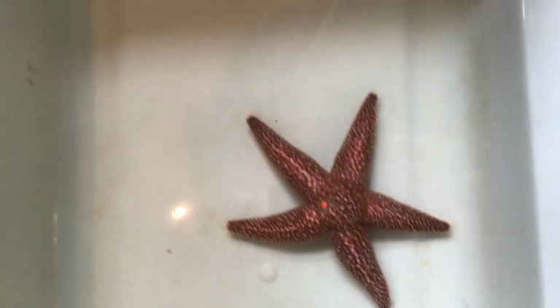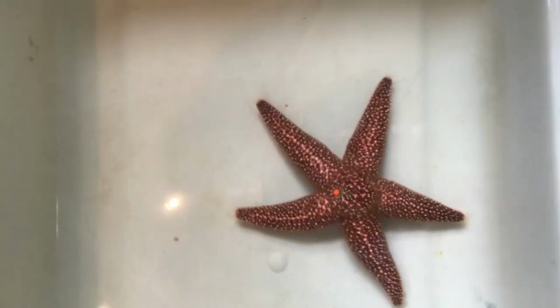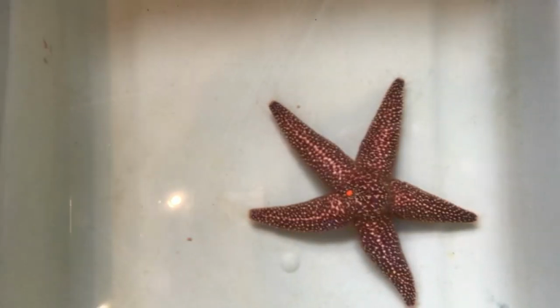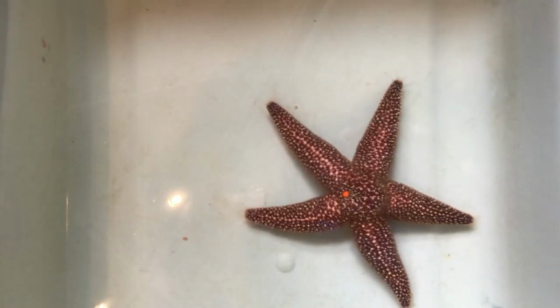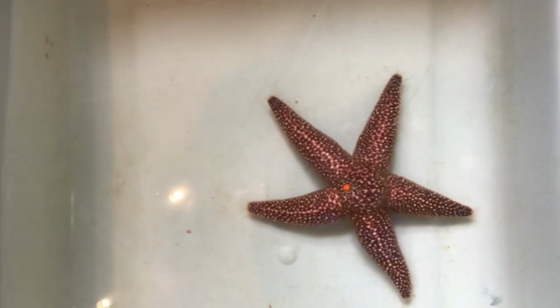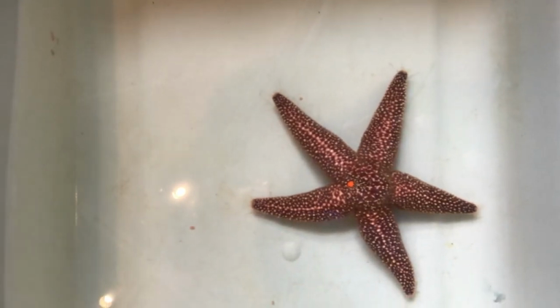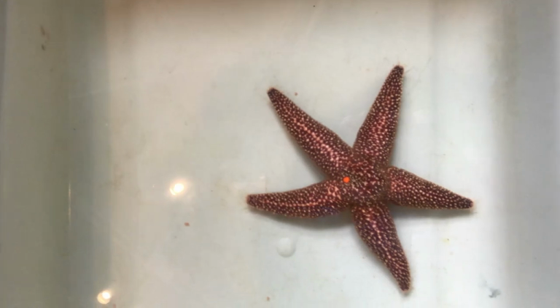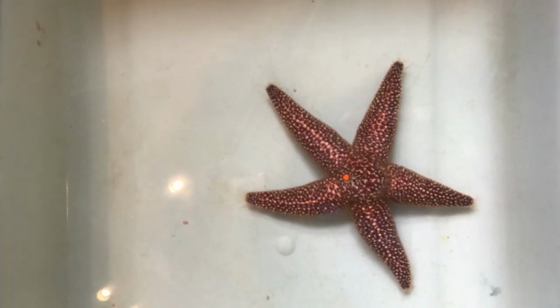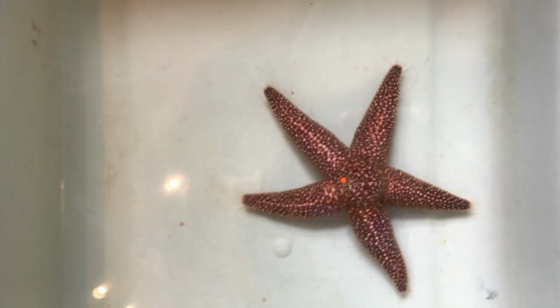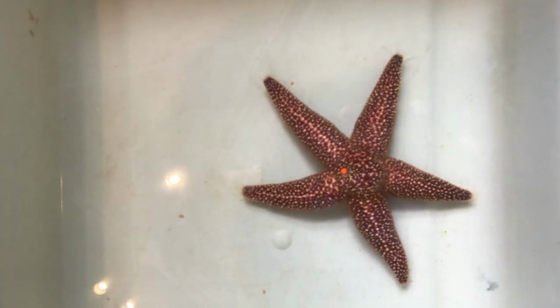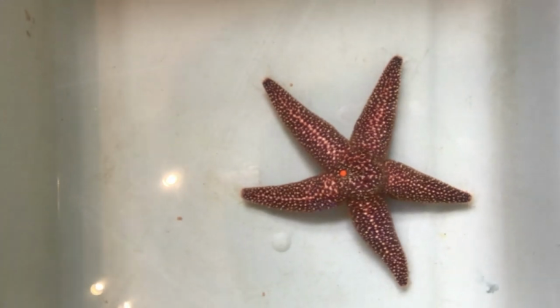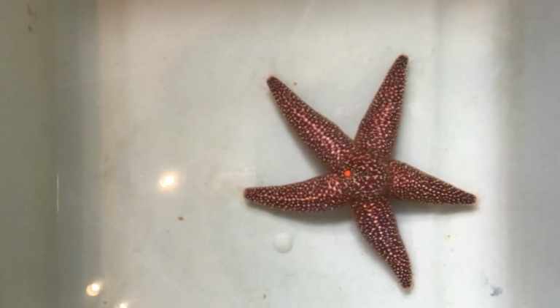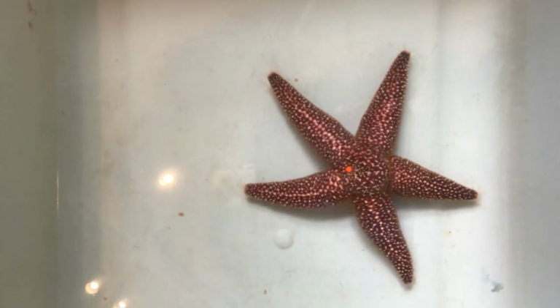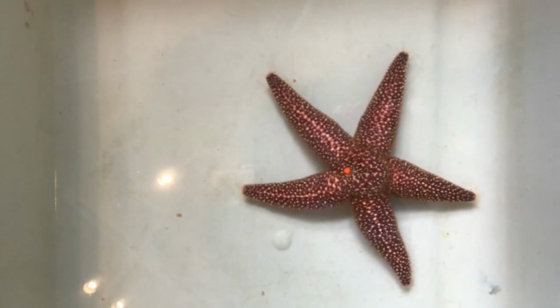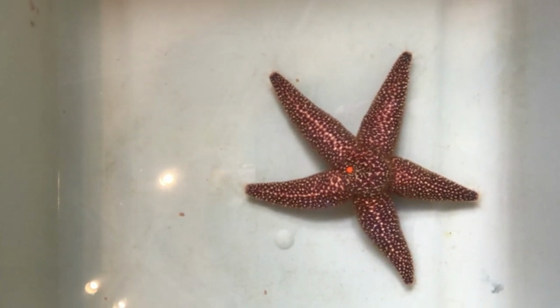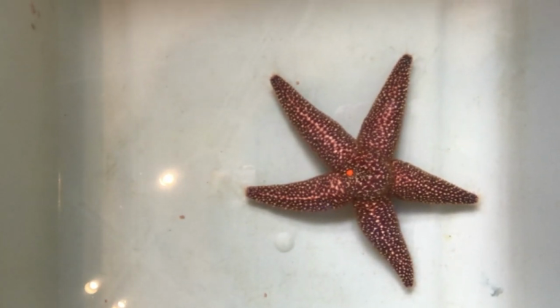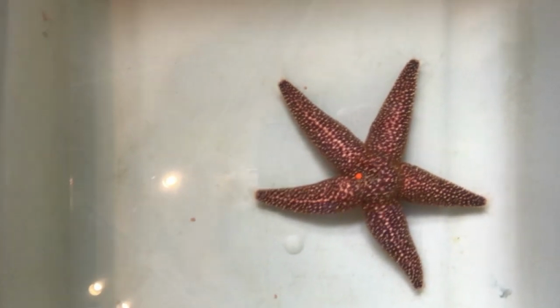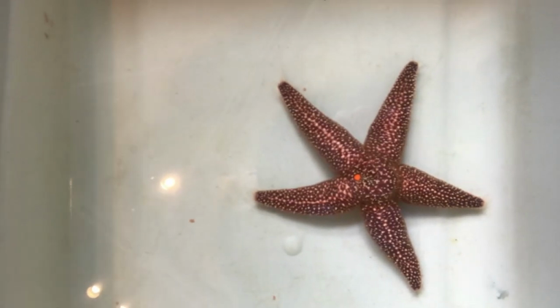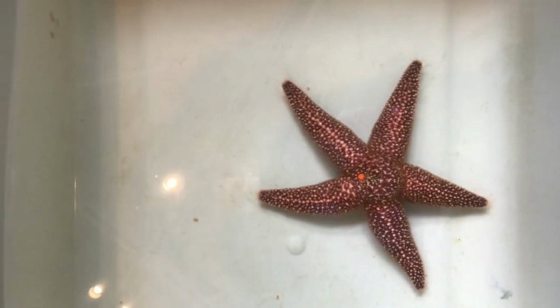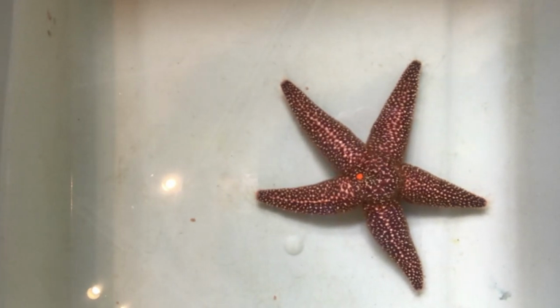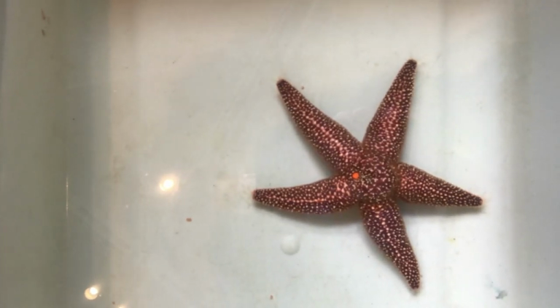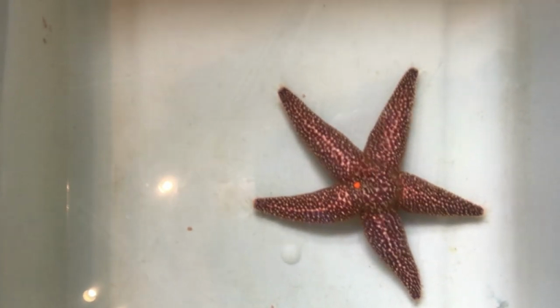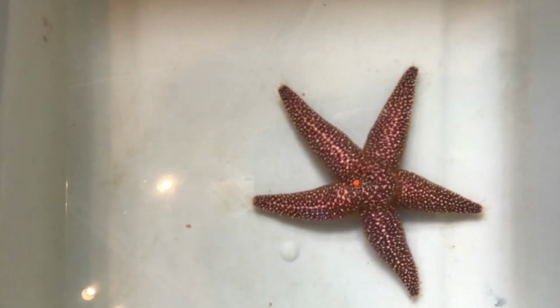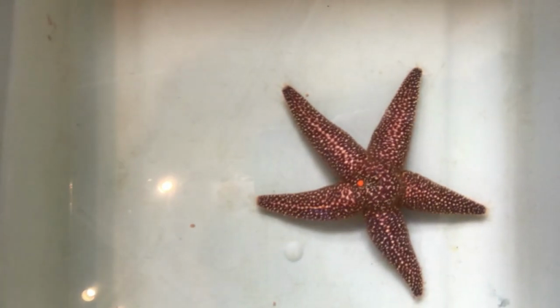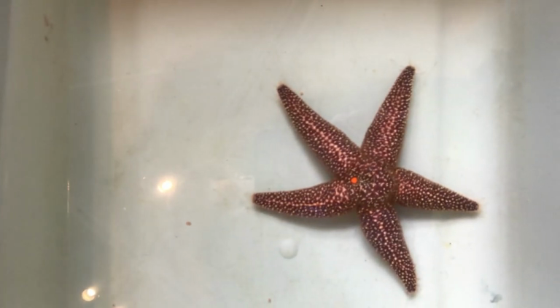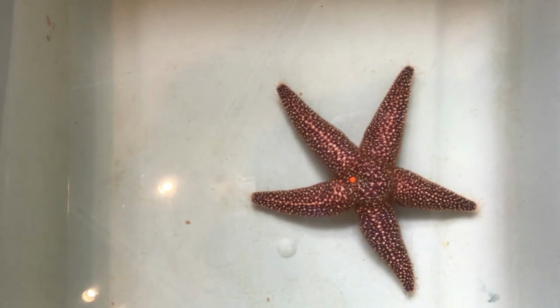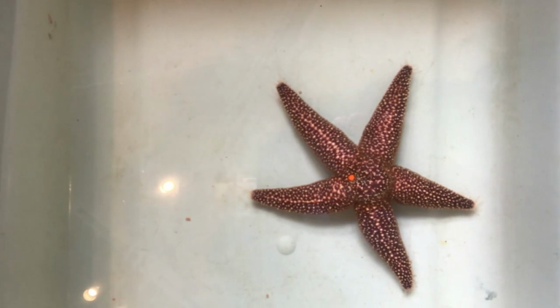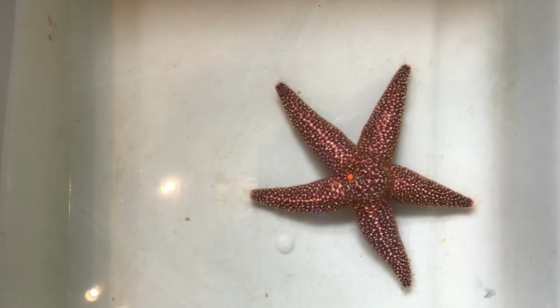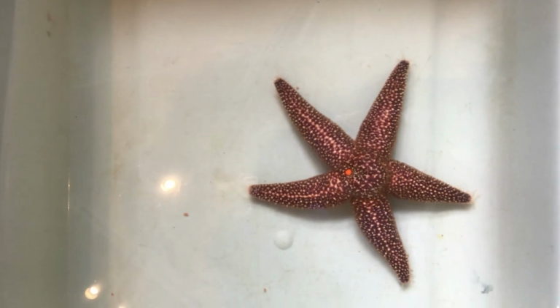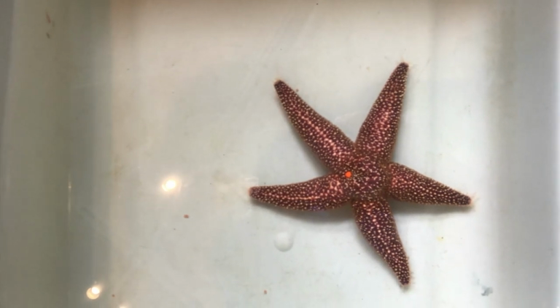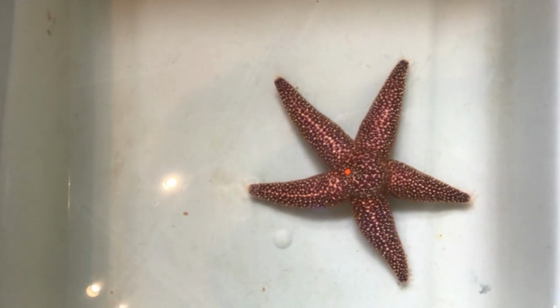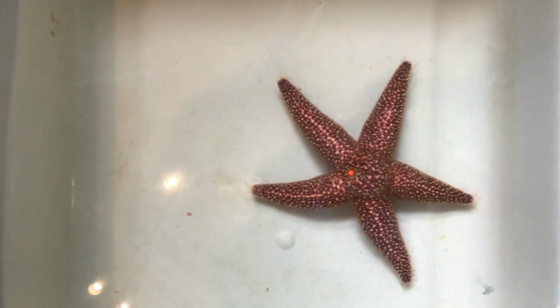The northern sea star is in a group of animals known as echinoderms, which is related to sea urchins and sand dollars.